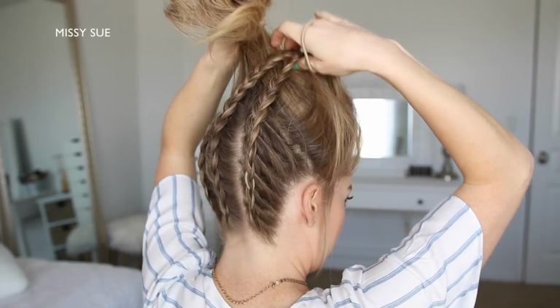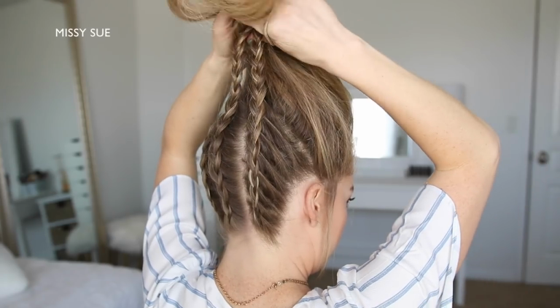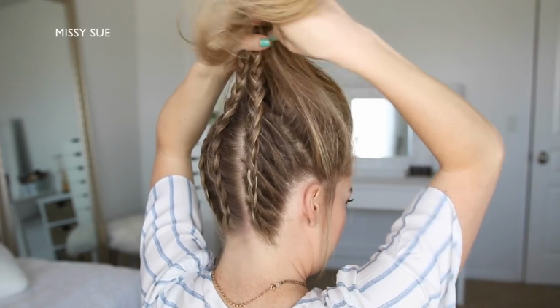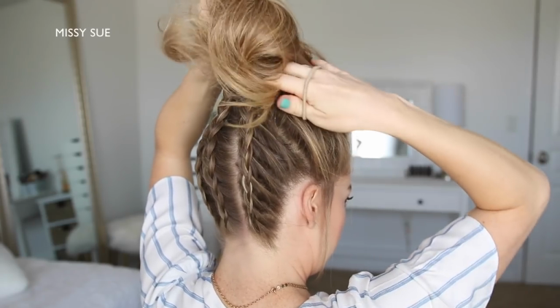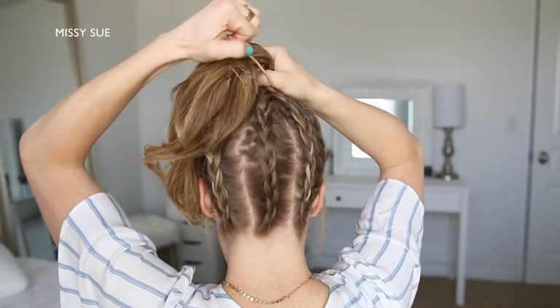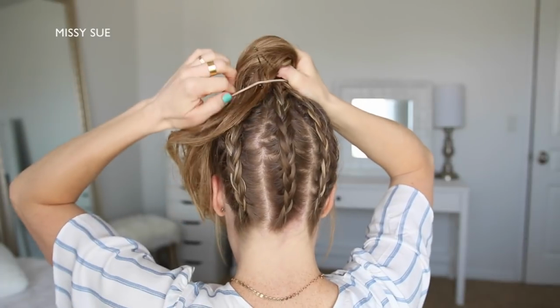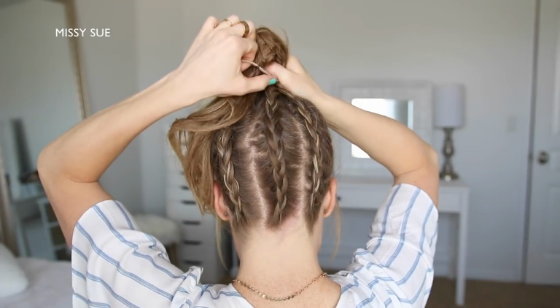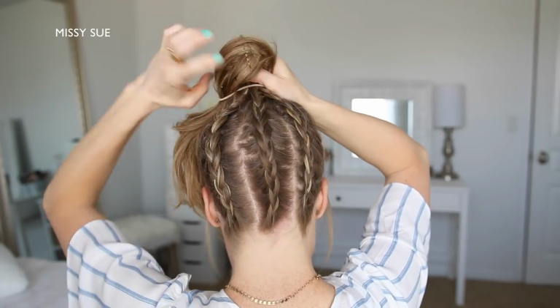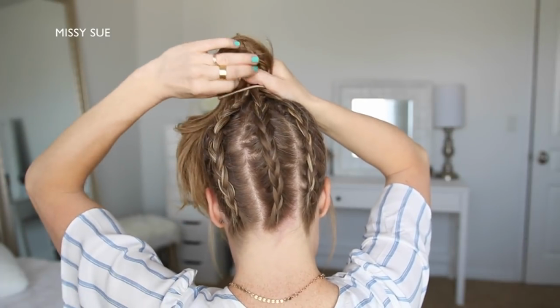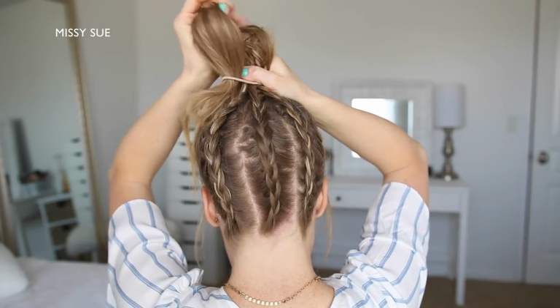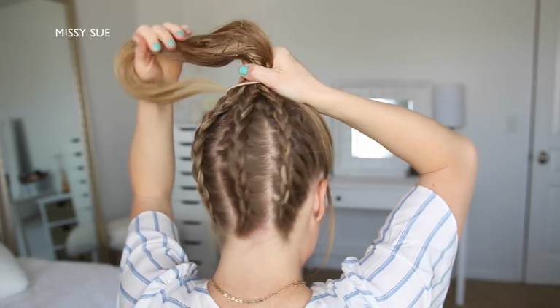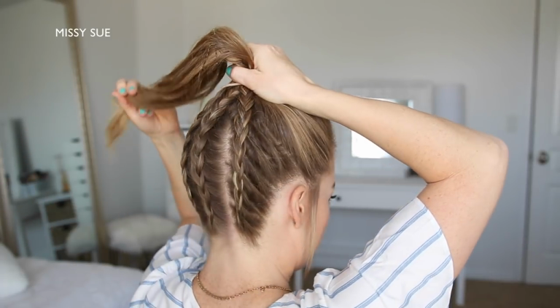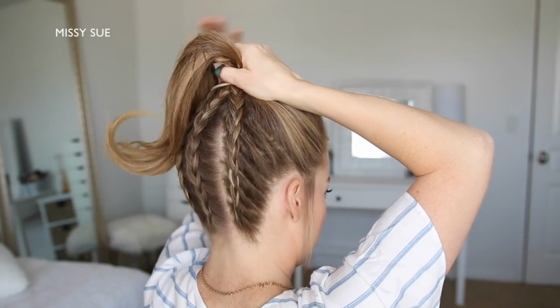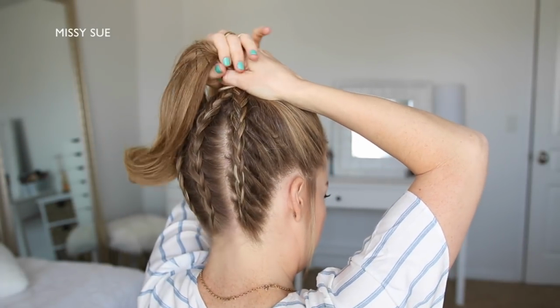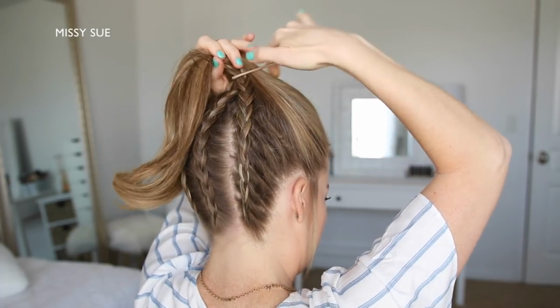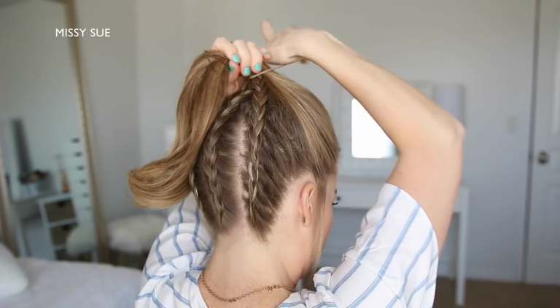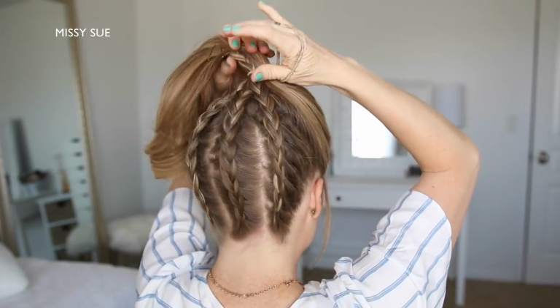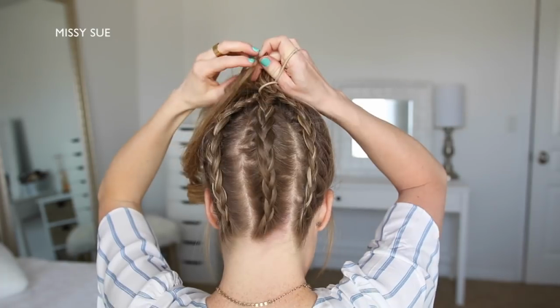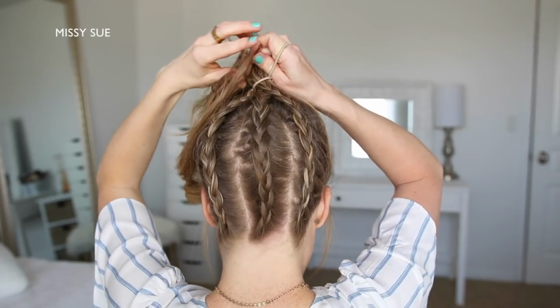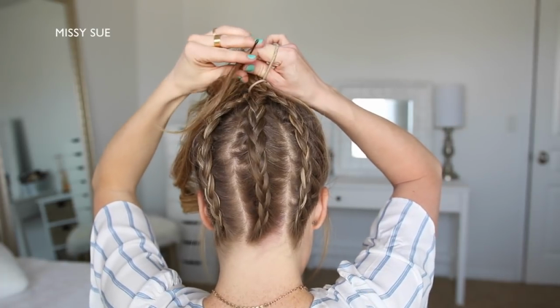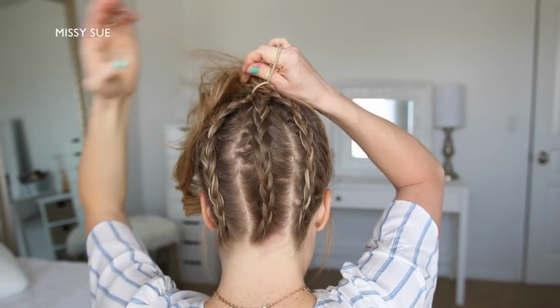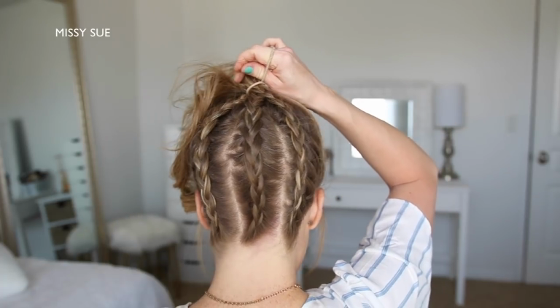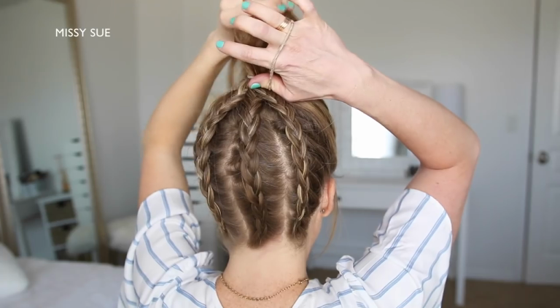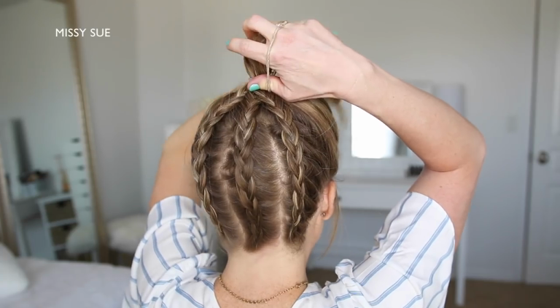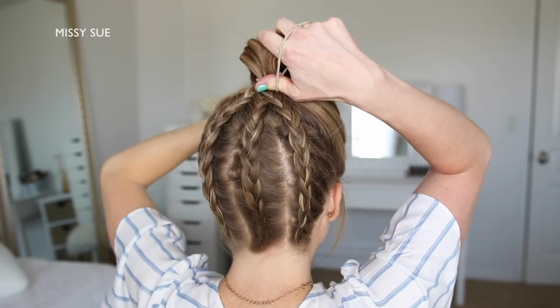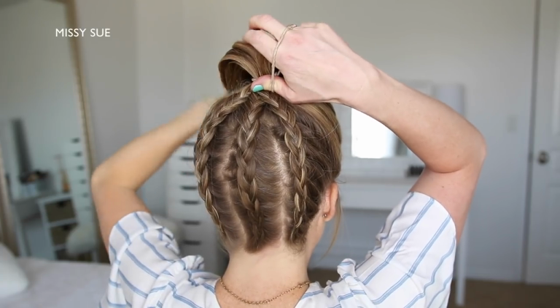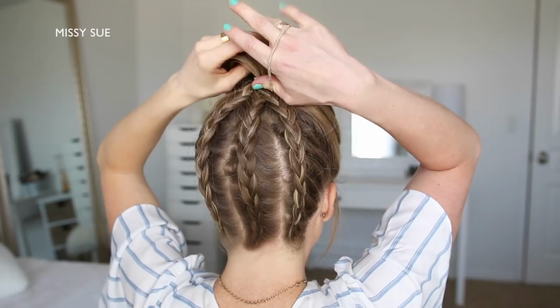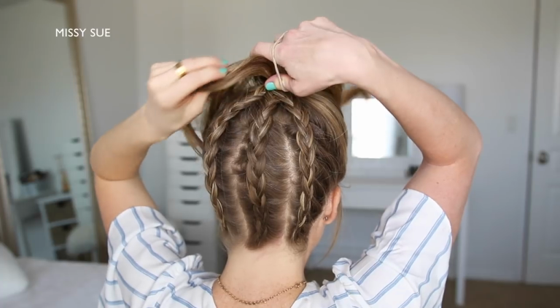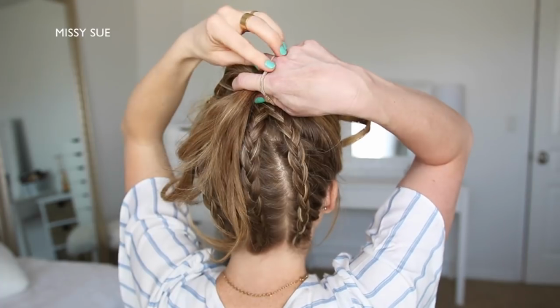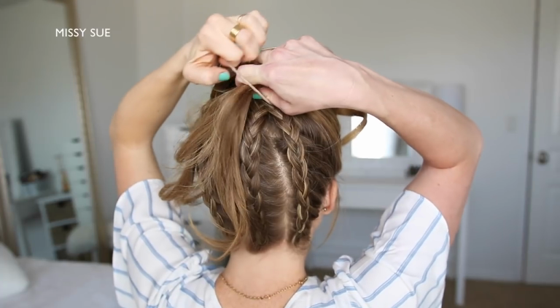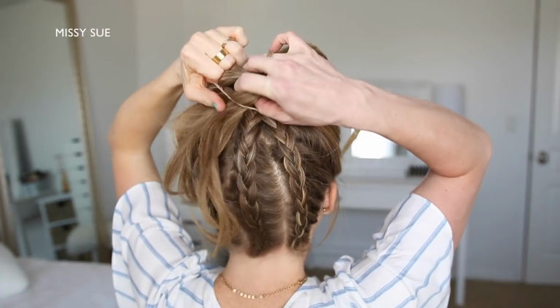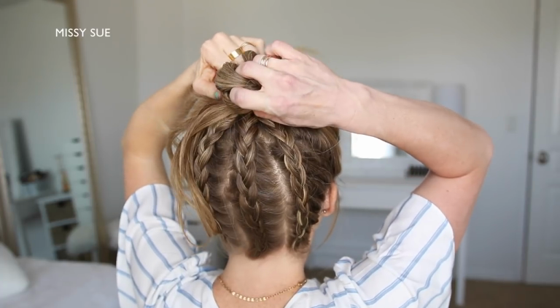Once all three braids are done, I'm going to combine all of my hair together at the top of my head and wrap it all once with a hairband. Then I'm going to twist the hairband over my right hand and remove the bobby pins from the ends of the braids. Then I'm going to spread the ponytail around the hairband and wrap the hairband twice more over the hair to form the base of the bun.